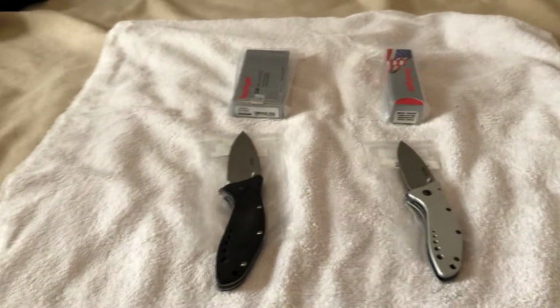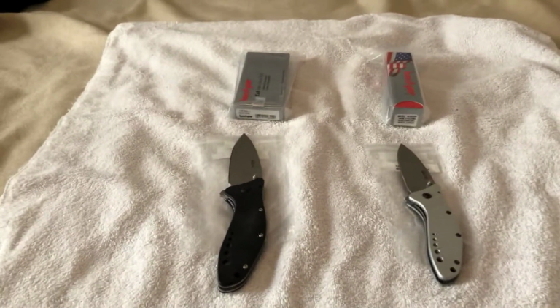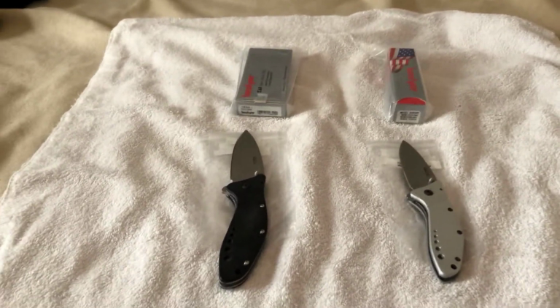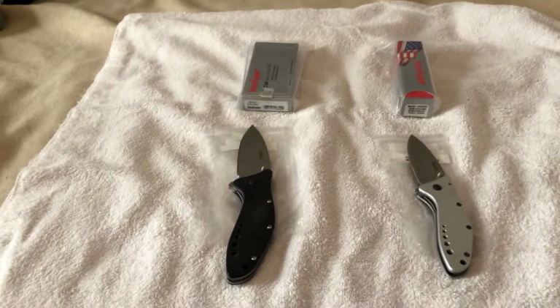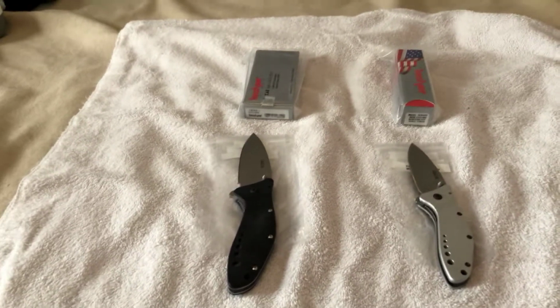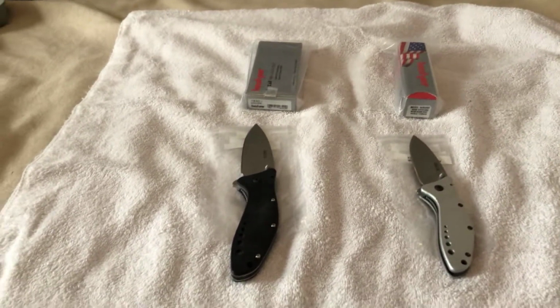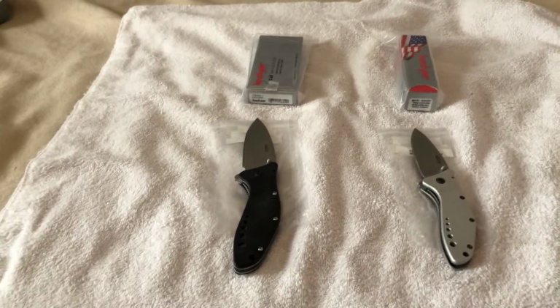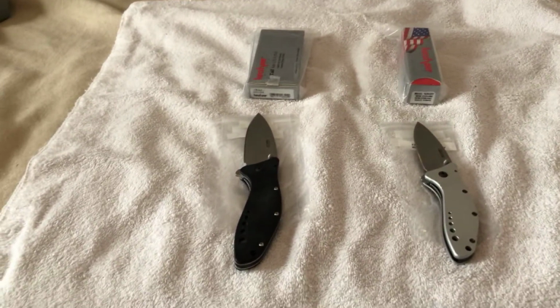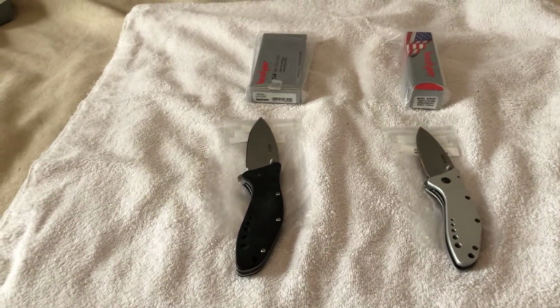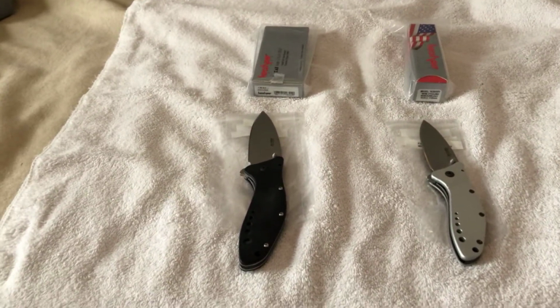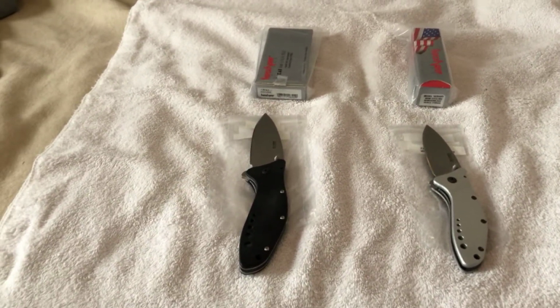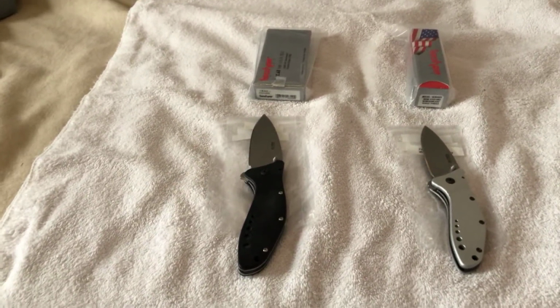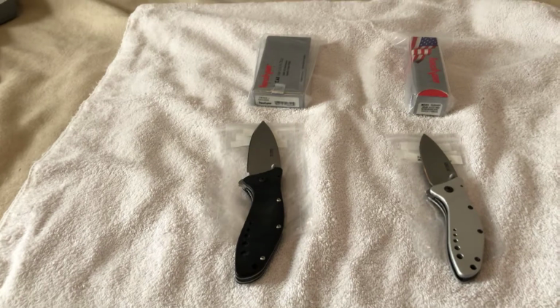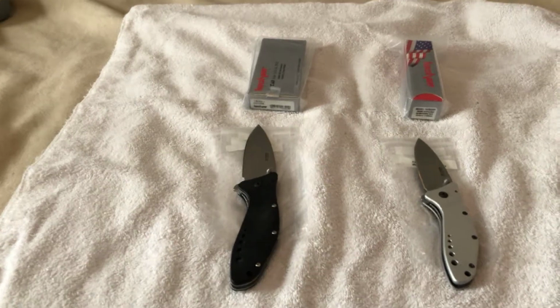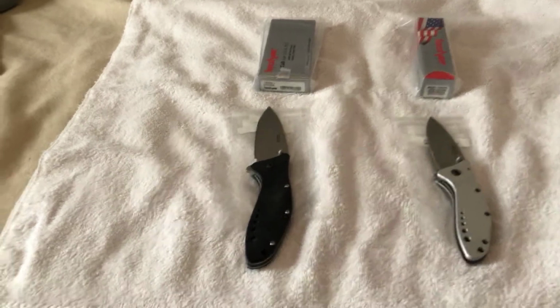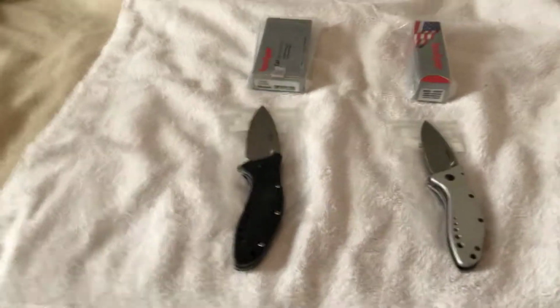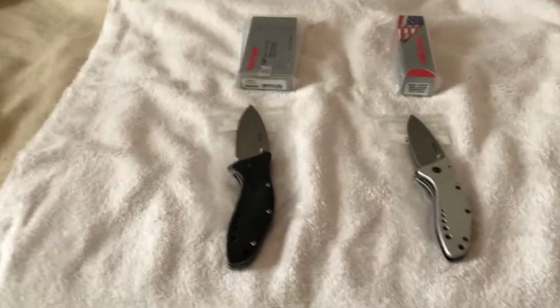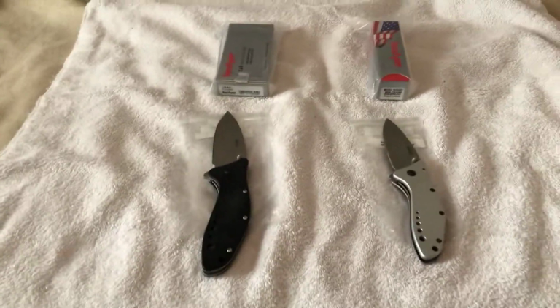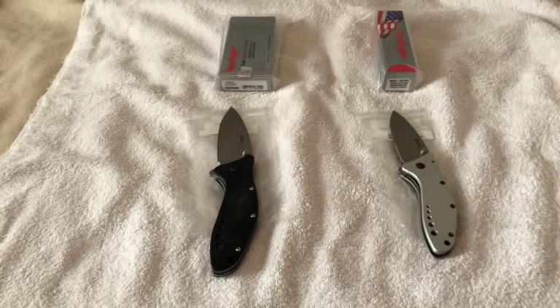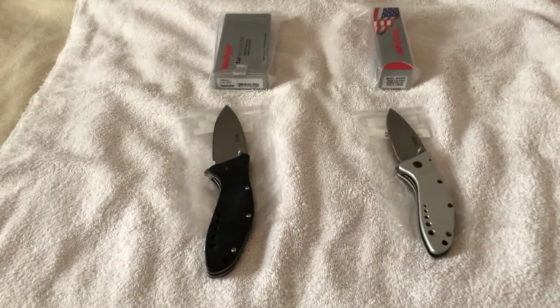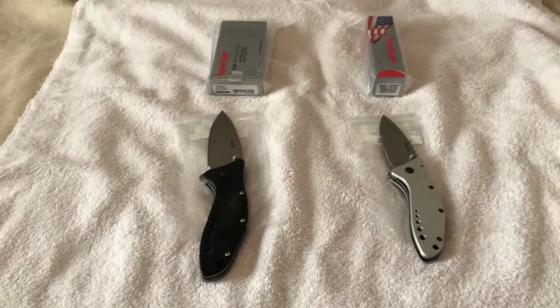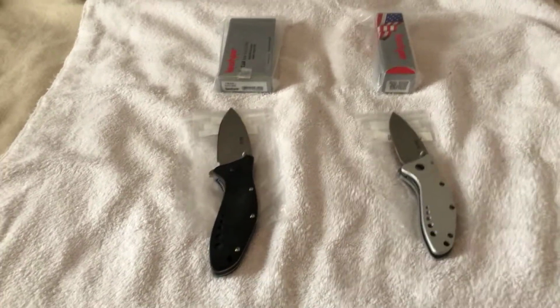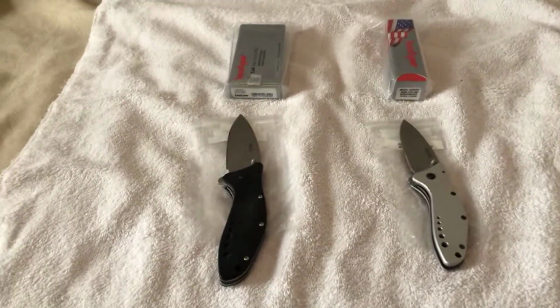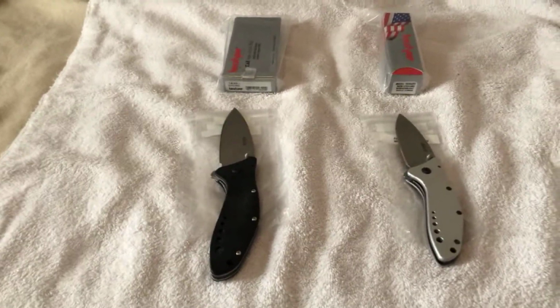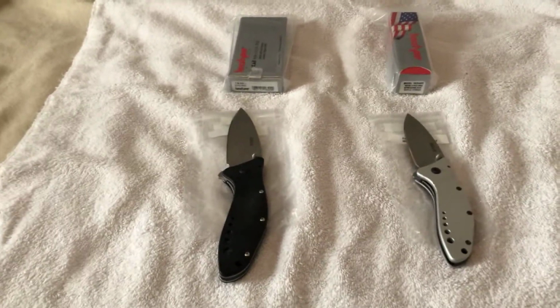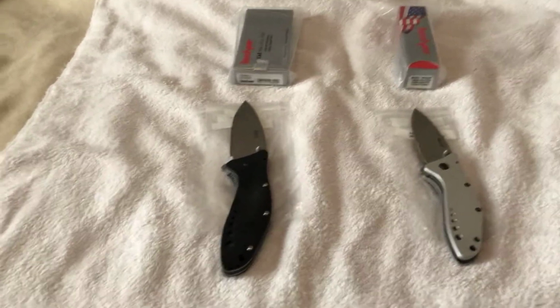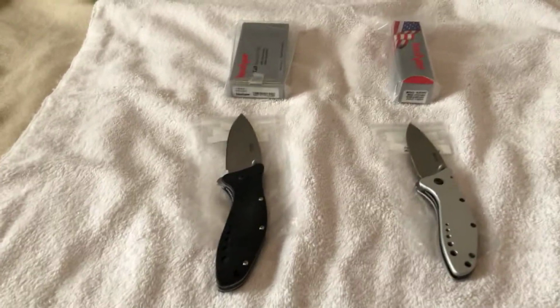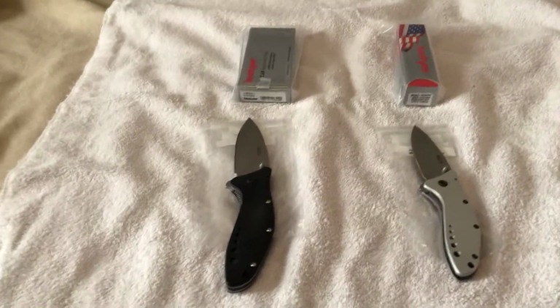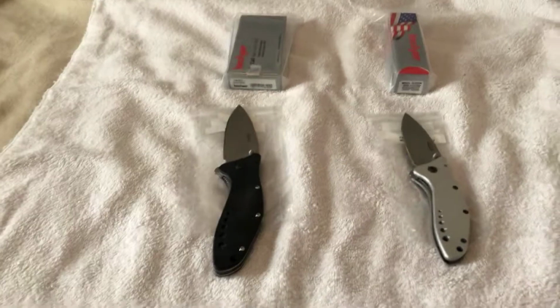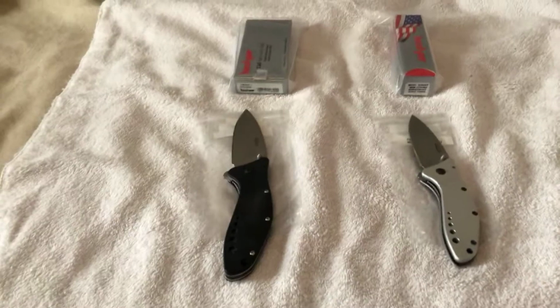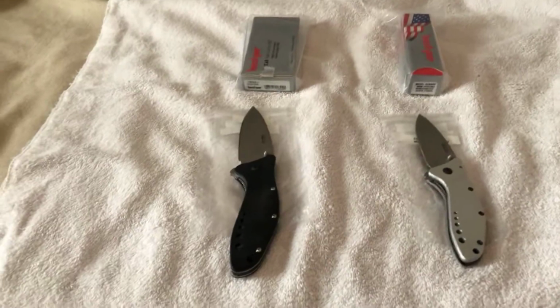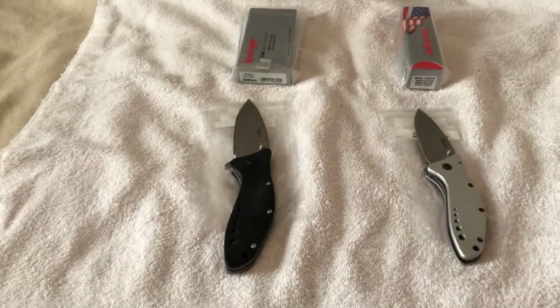Hello YouTube fans, Omar here once again, the Knife Shark, with another discontinued Kershaw knife. And guess what? Surprise, it's Ken Onion again.